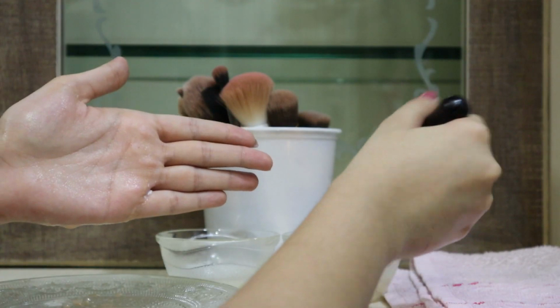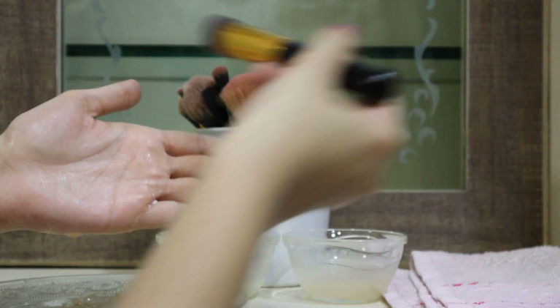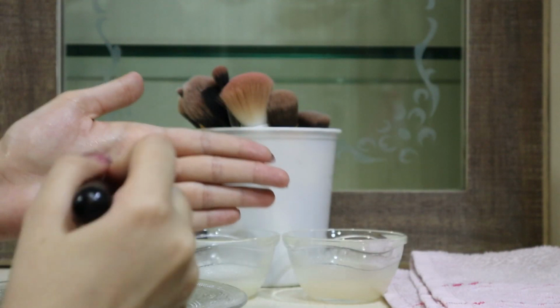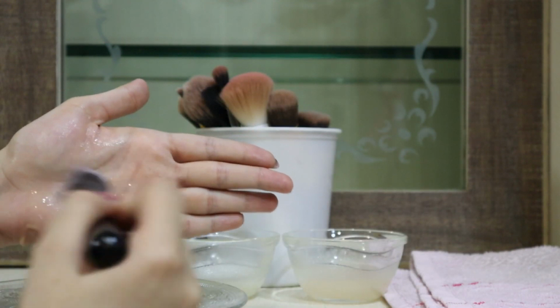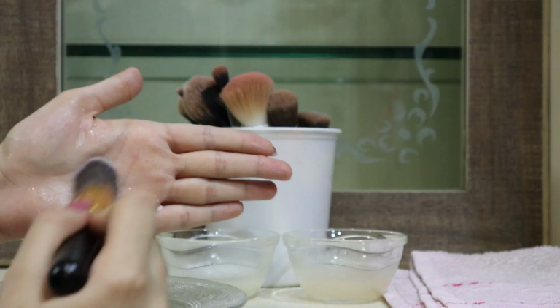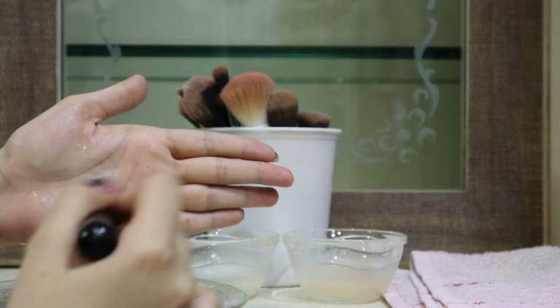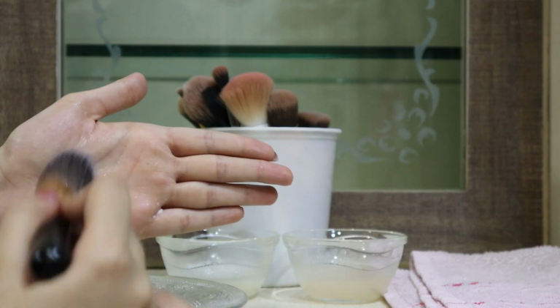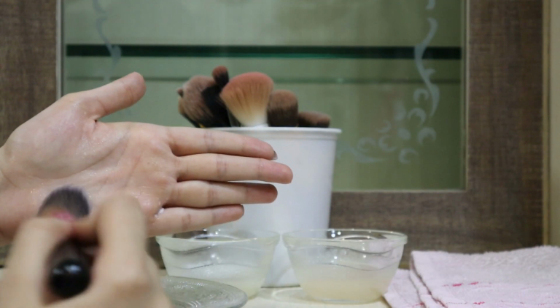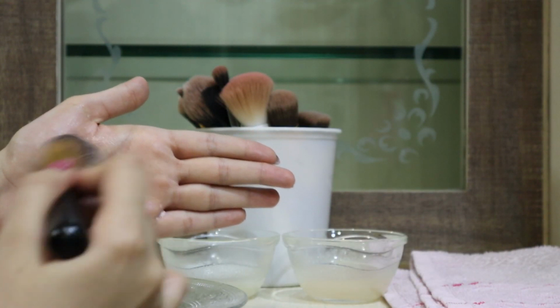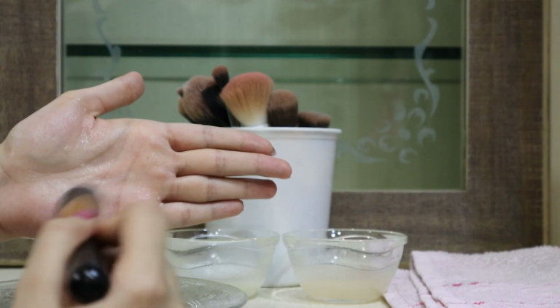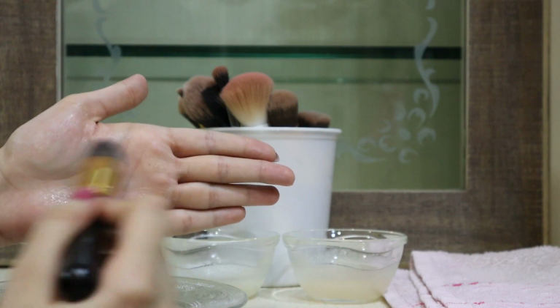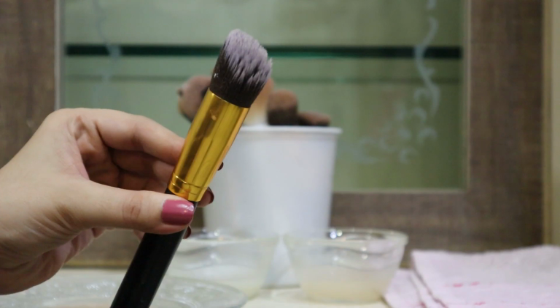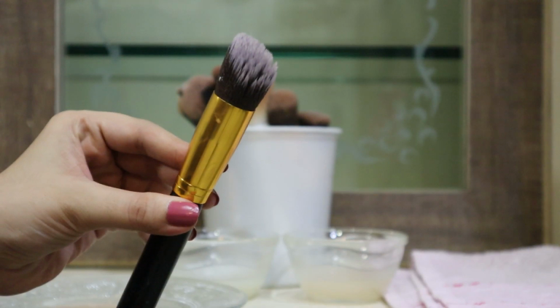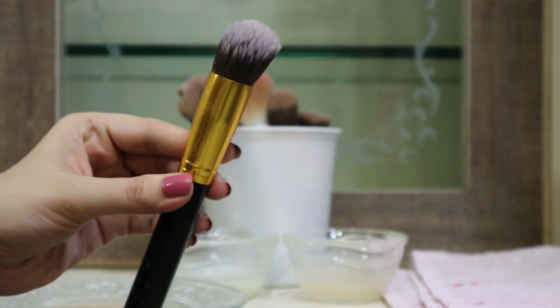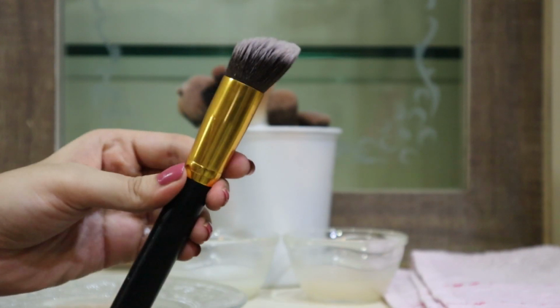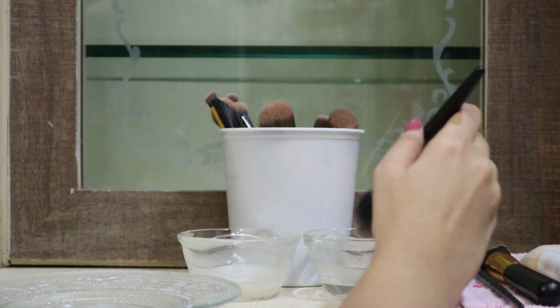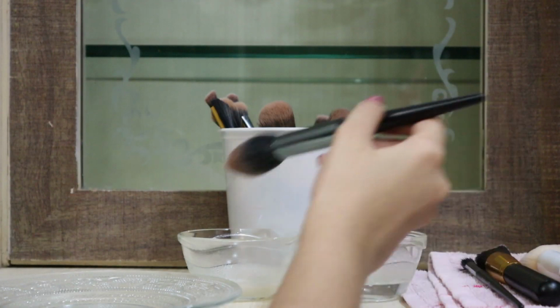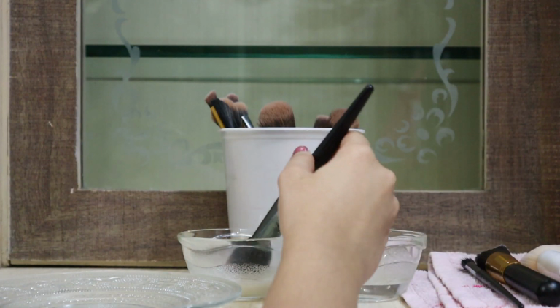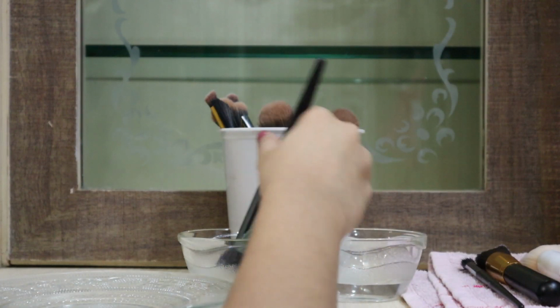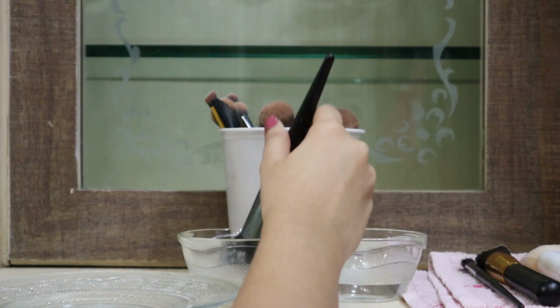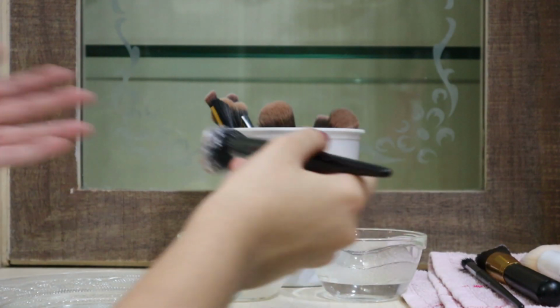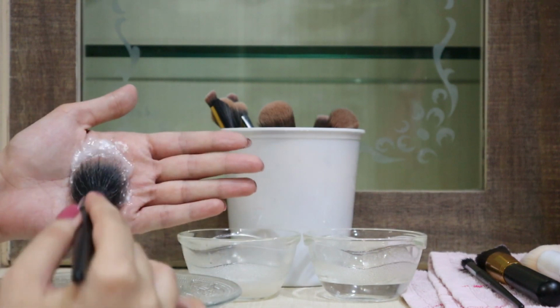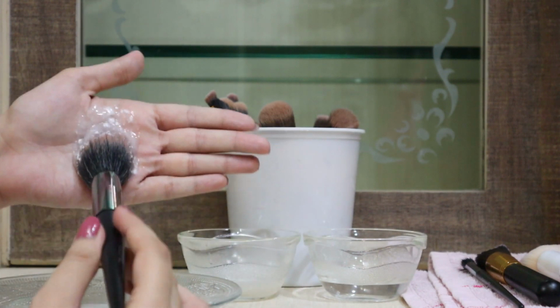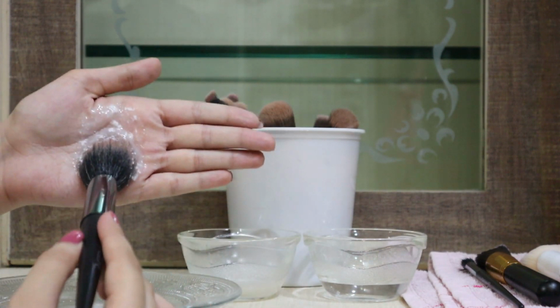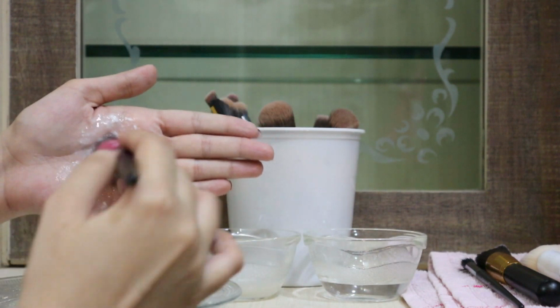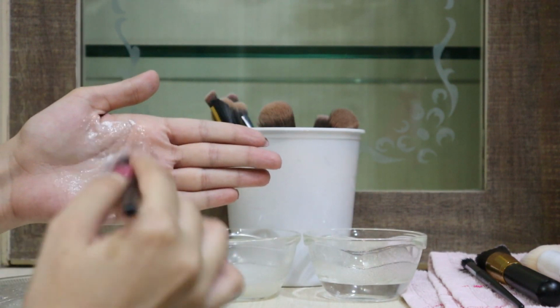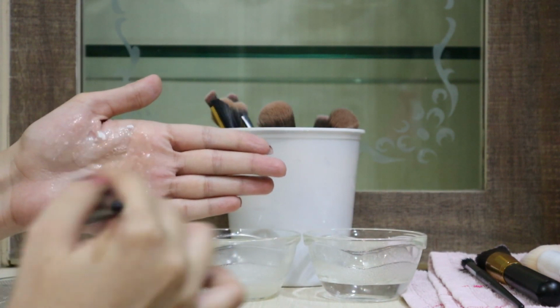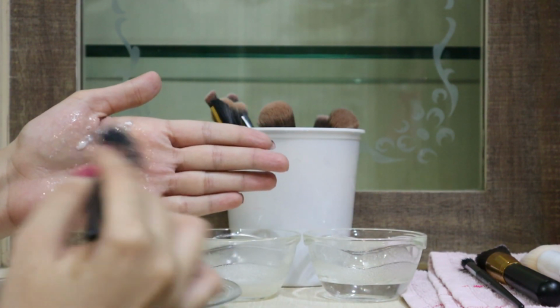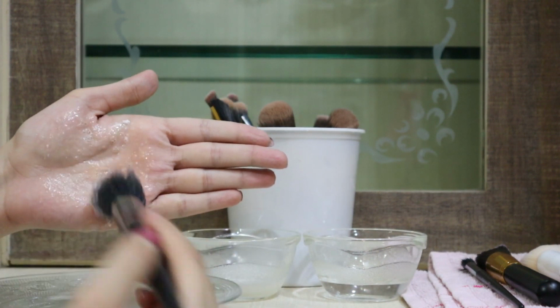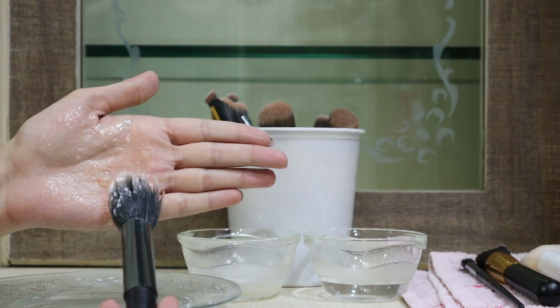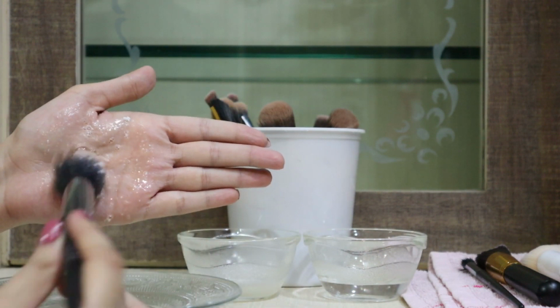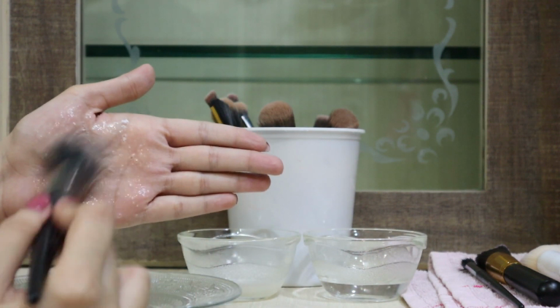We need to do this until the water finally runs clean, and once that happens, we have our clean brush. I'll be cleaning the rest of my brushes in the same way. You can also use just soap and water instead of this DIY cleanser.